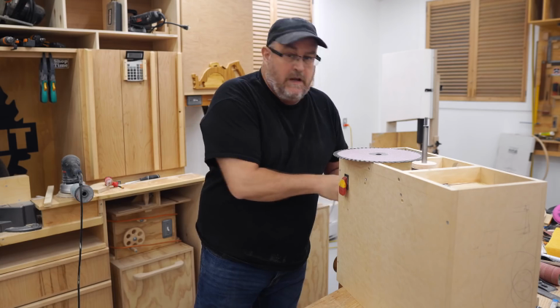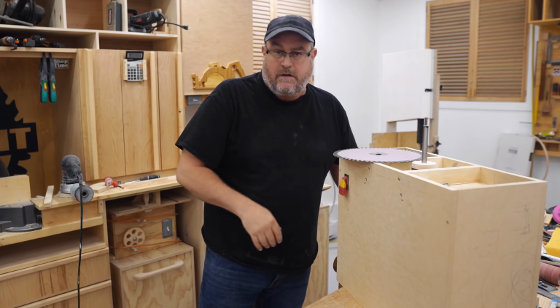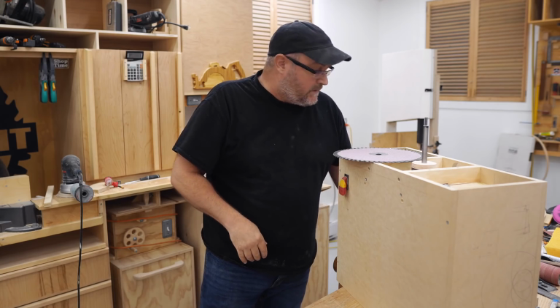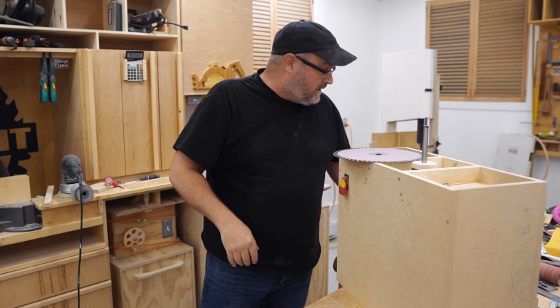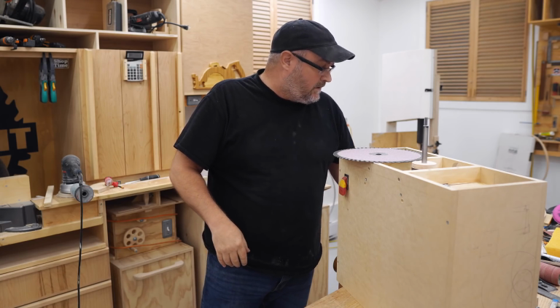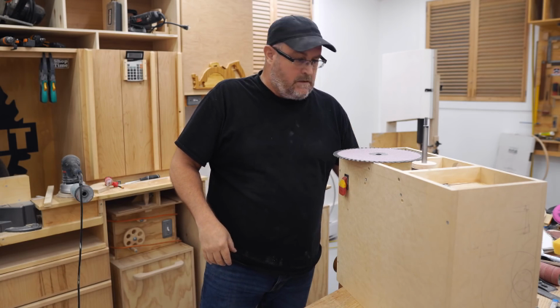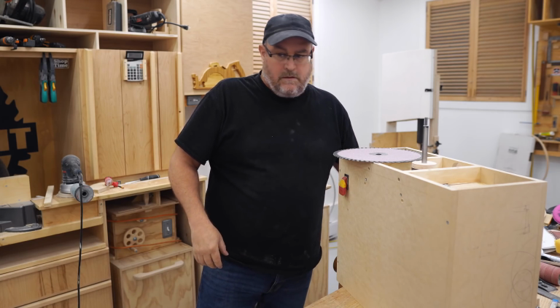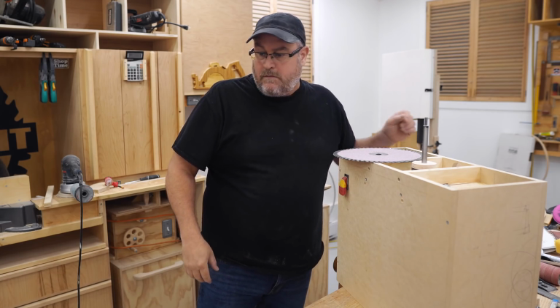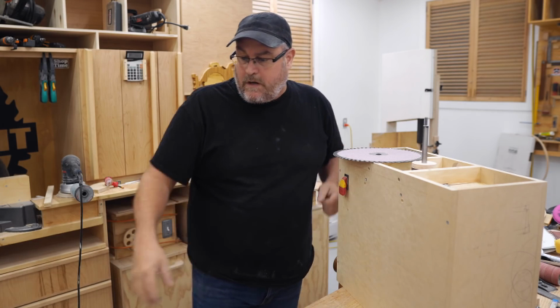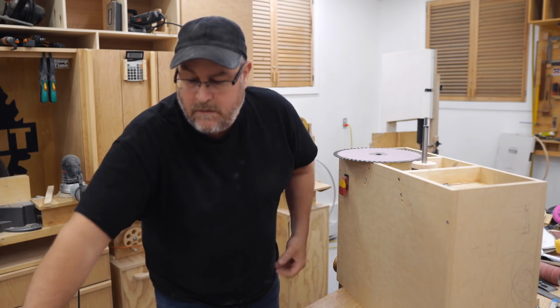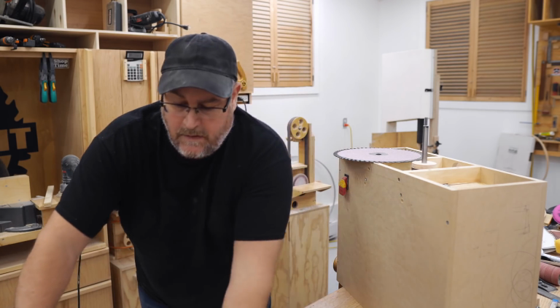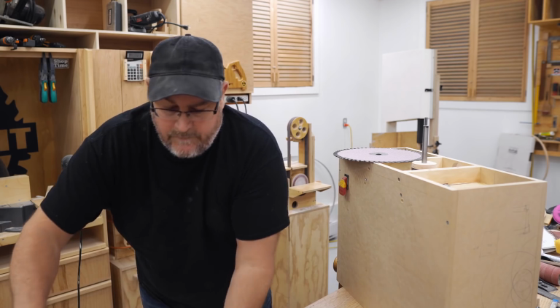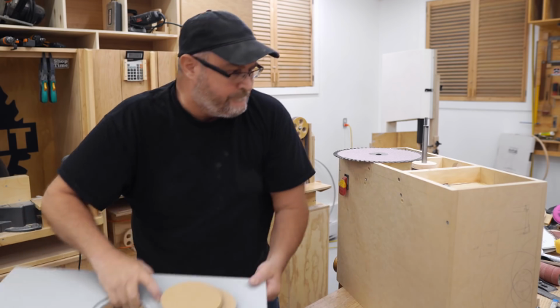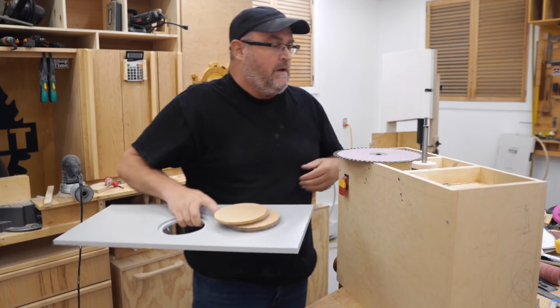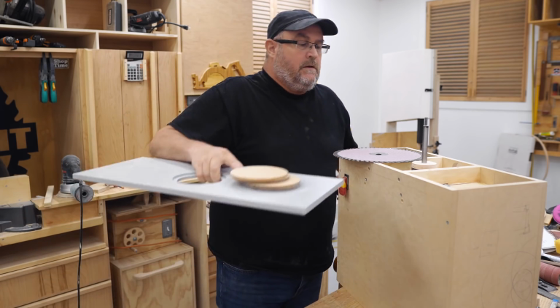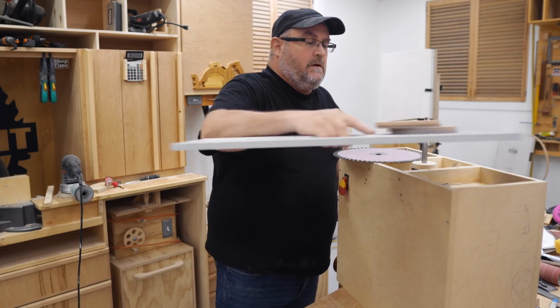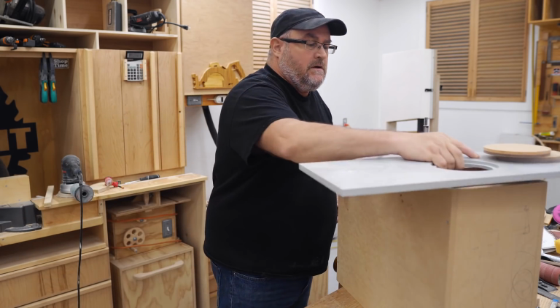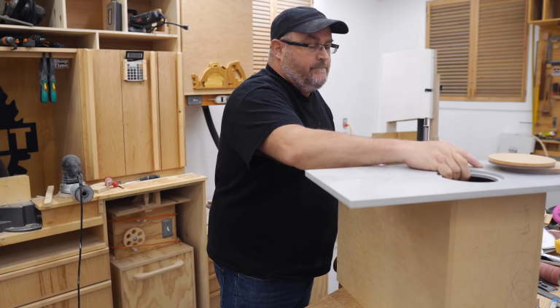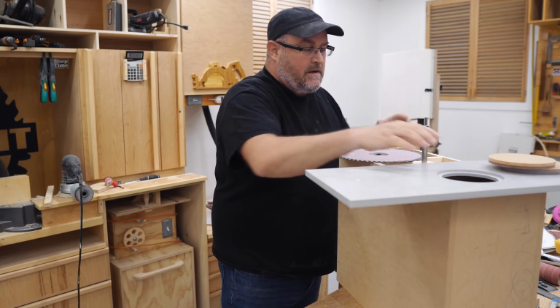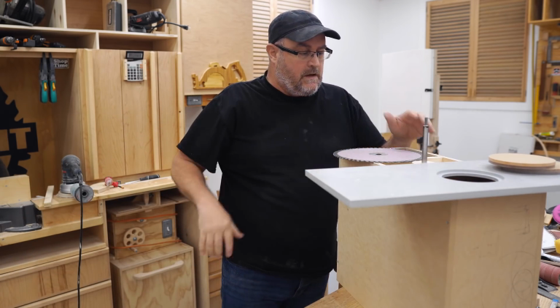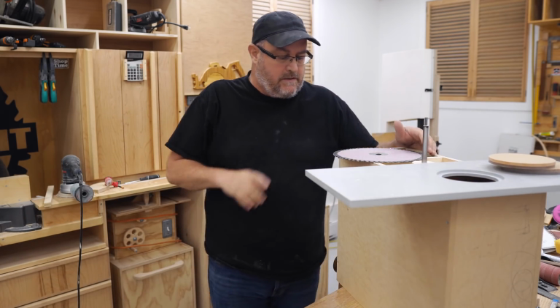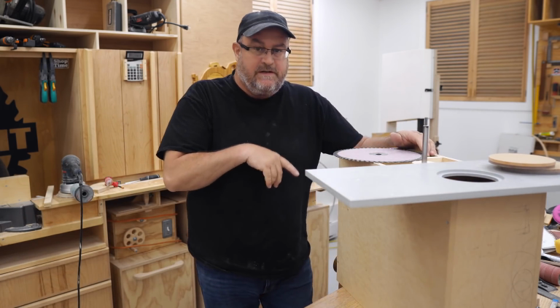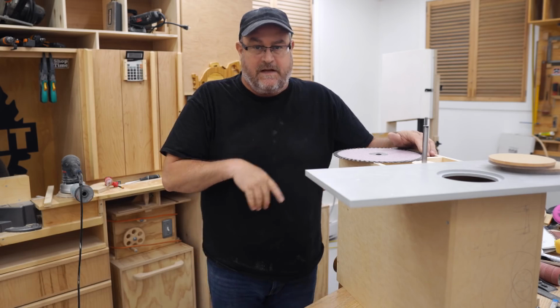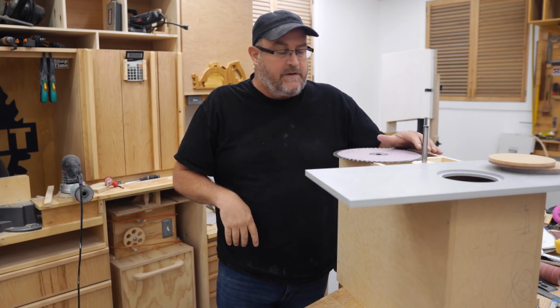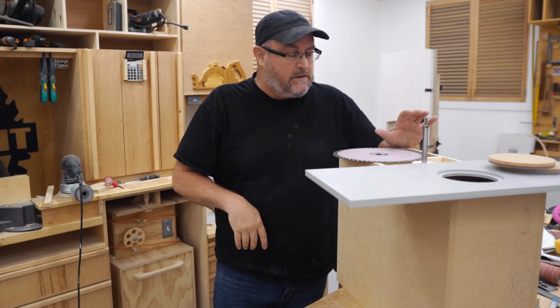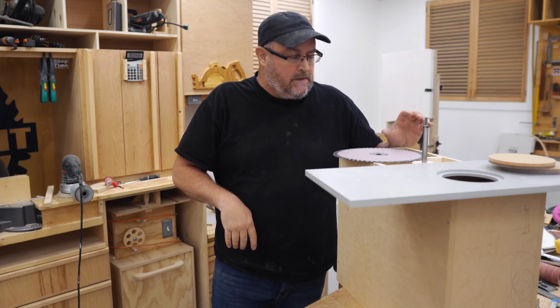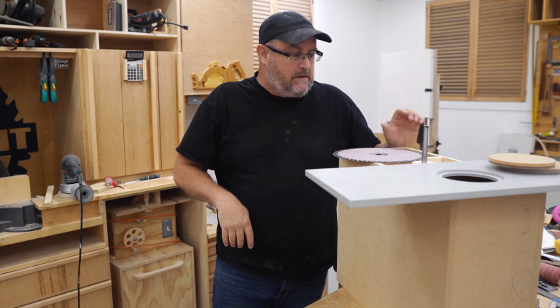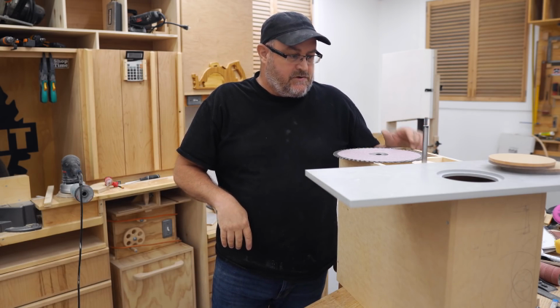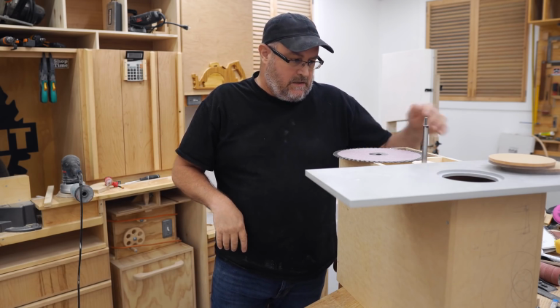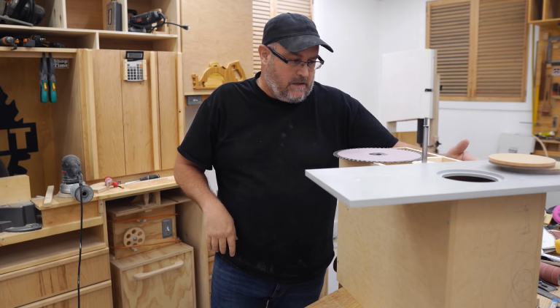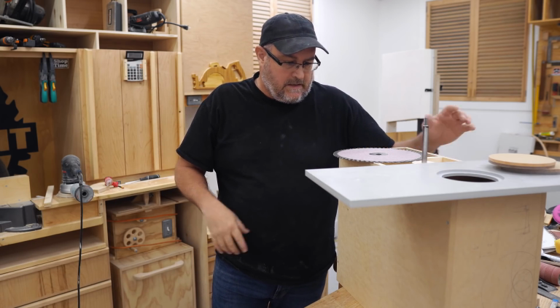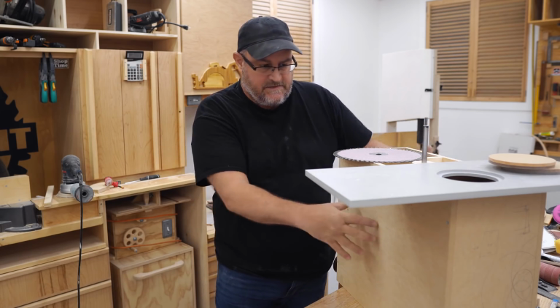Hey there, good morning, Sunday morning. I started back on my spindle sander rebuild yesterday and I got this far.